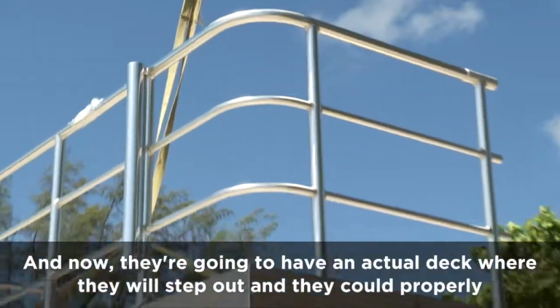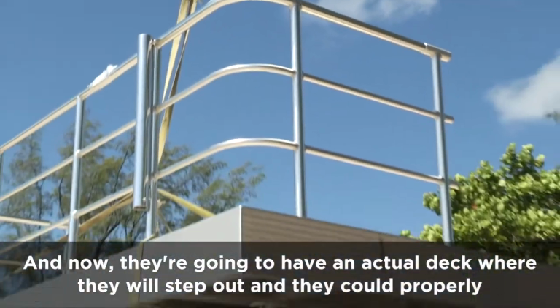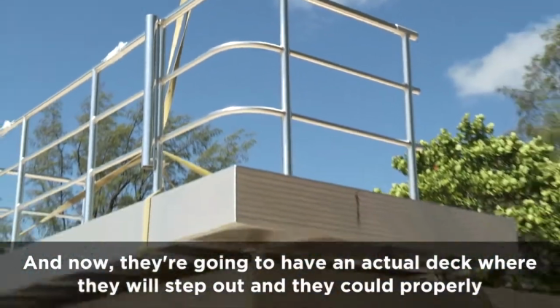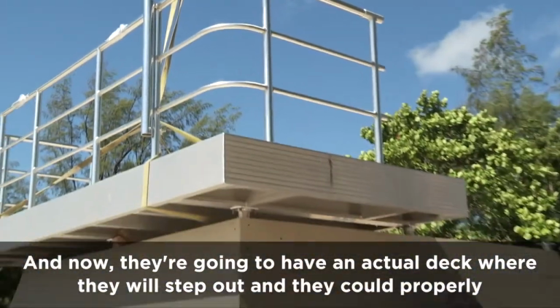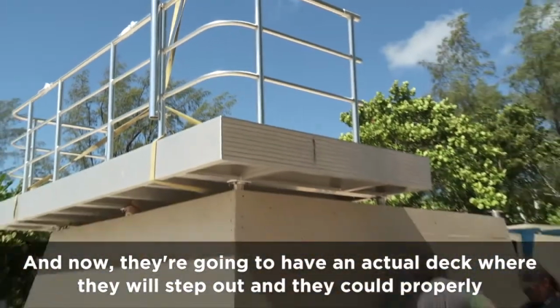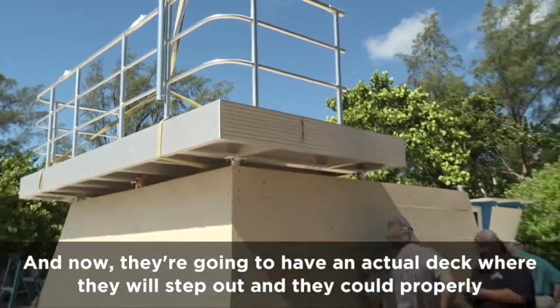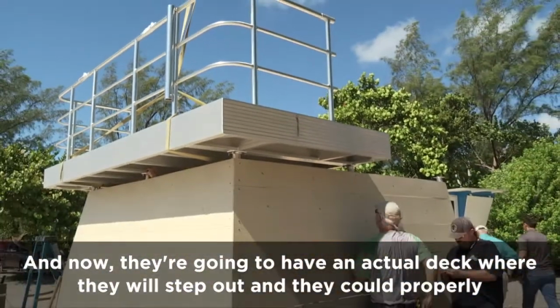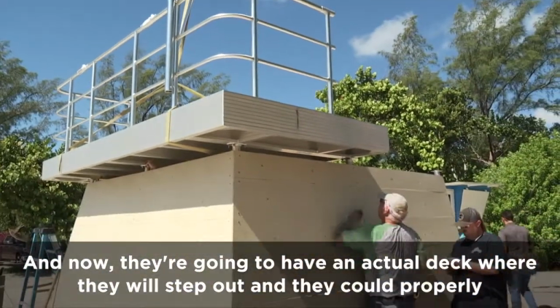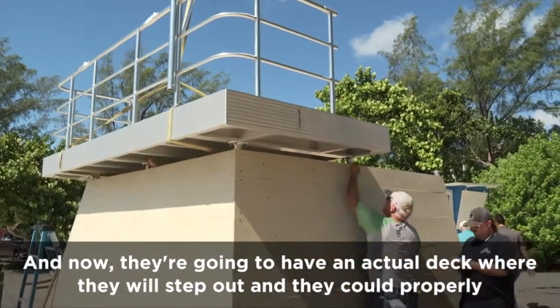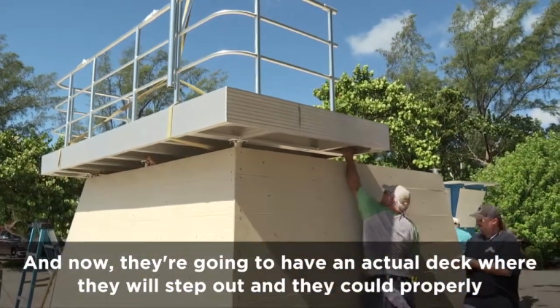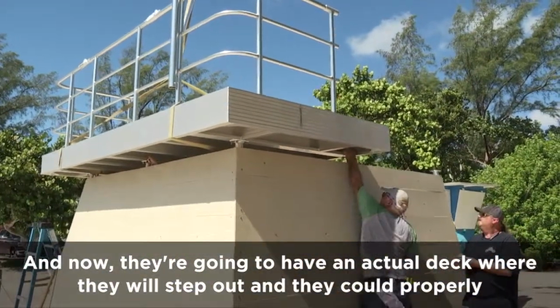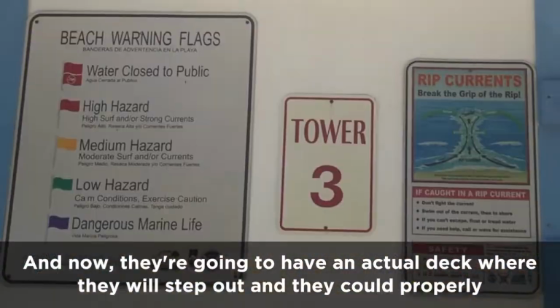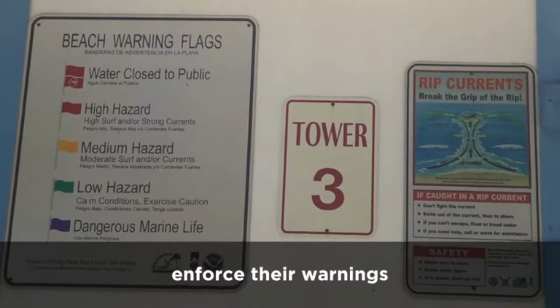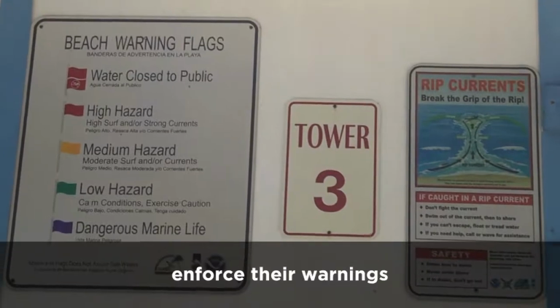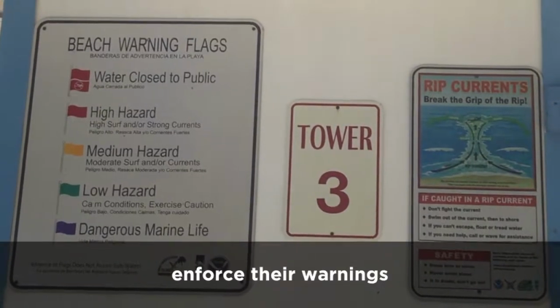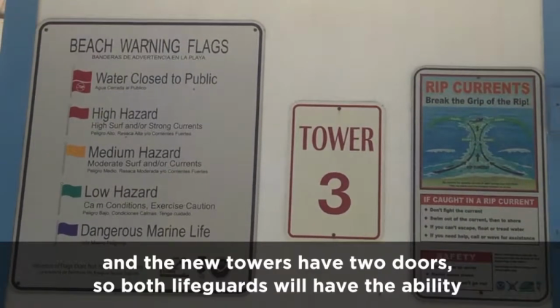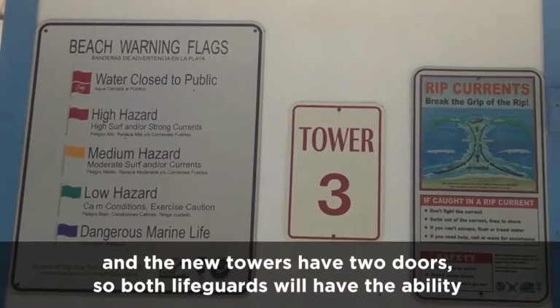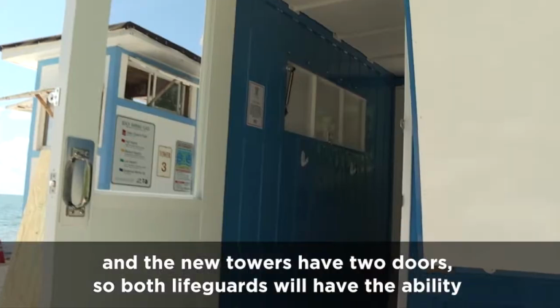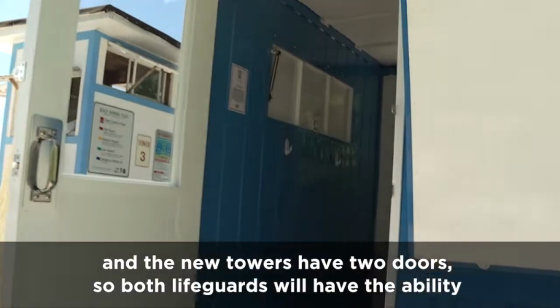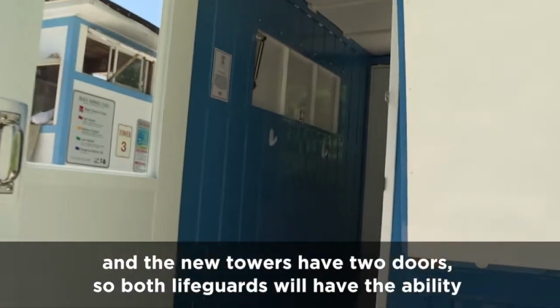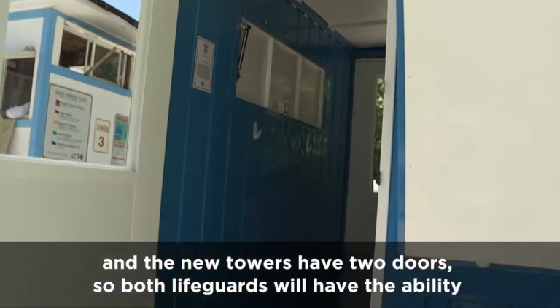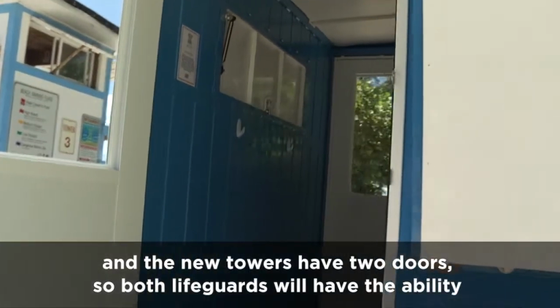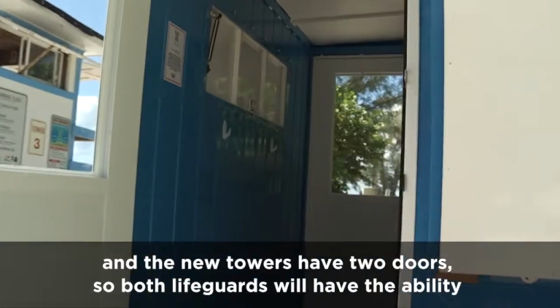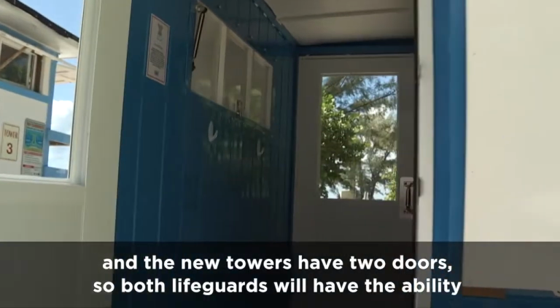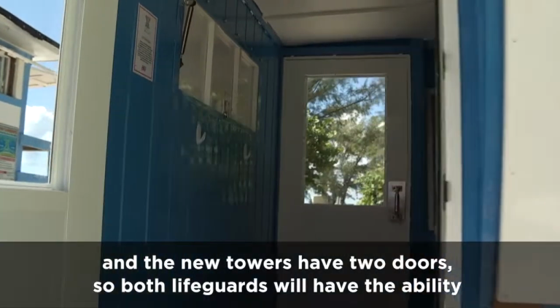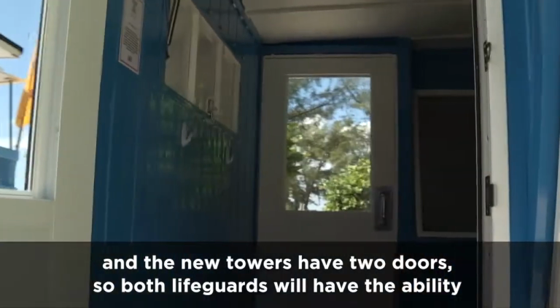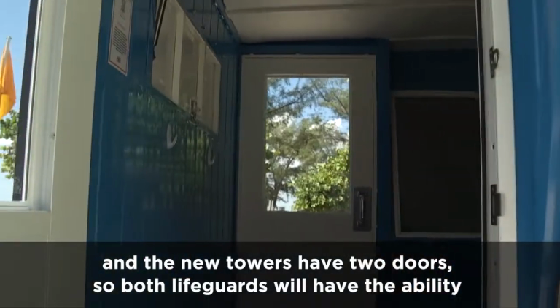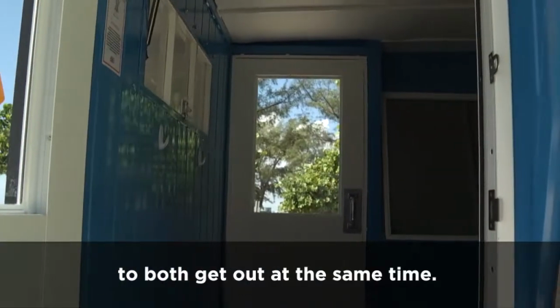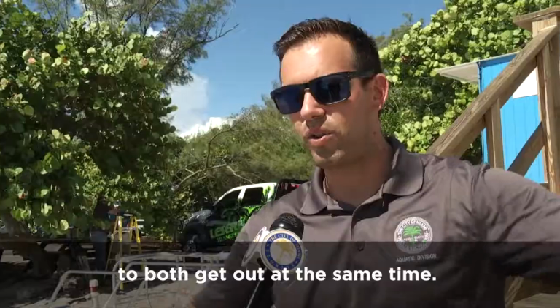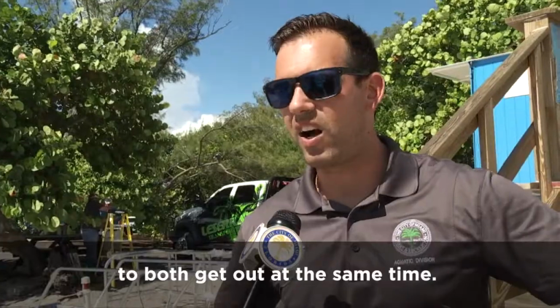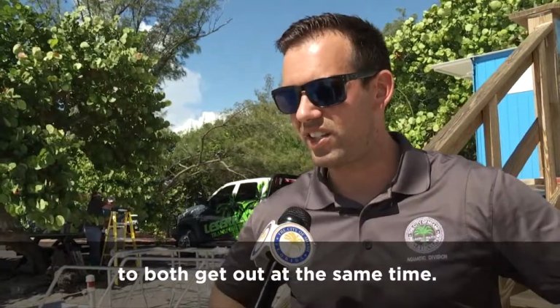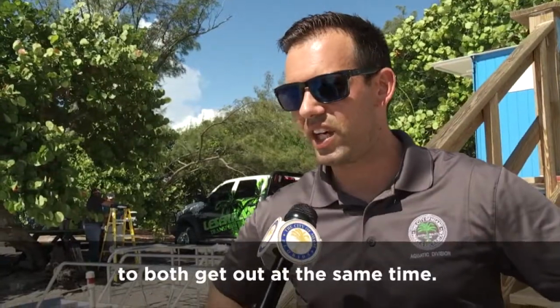Now they're going to have an actual deck where they will step out and could properly enforce their warnings. The new towers have two doors so both lifeguards will have the ability to get out at the same time.